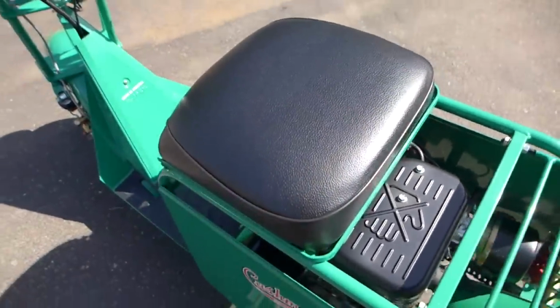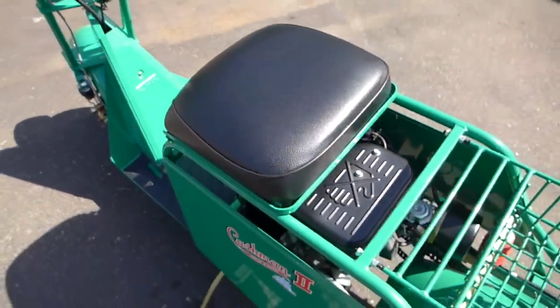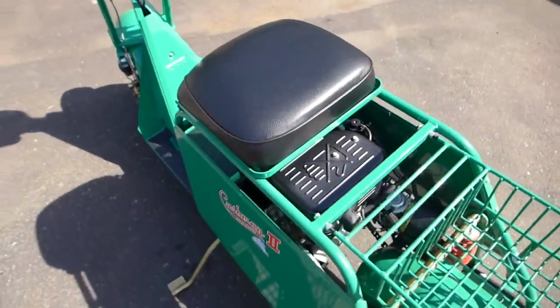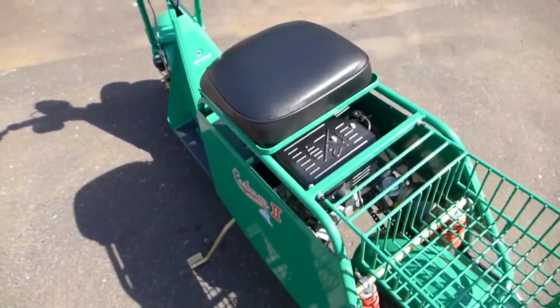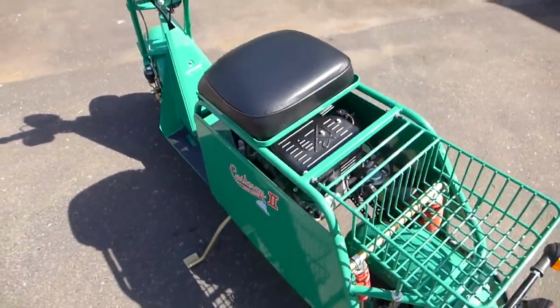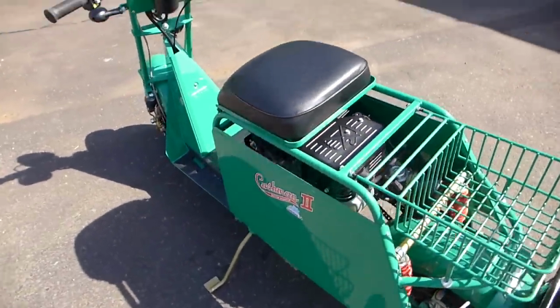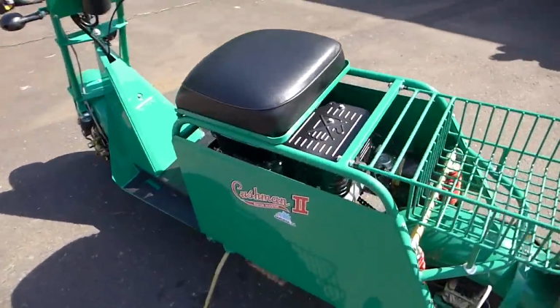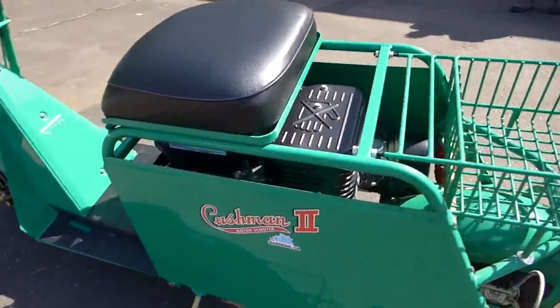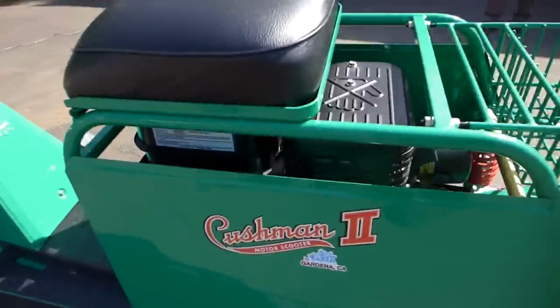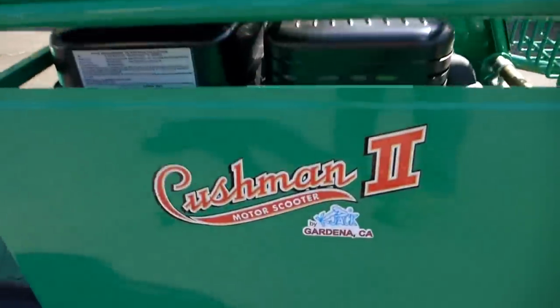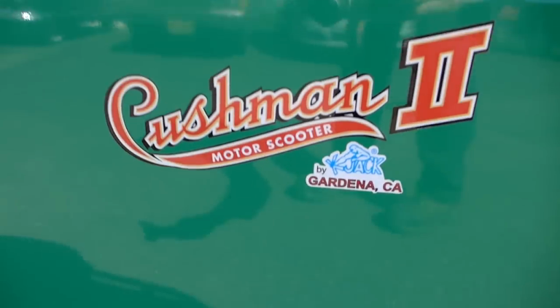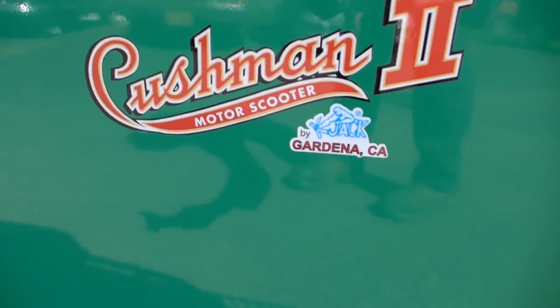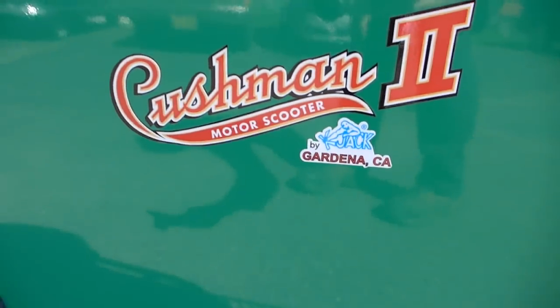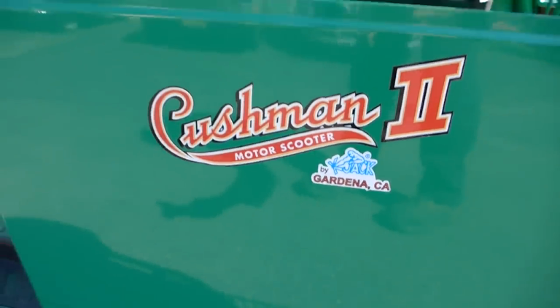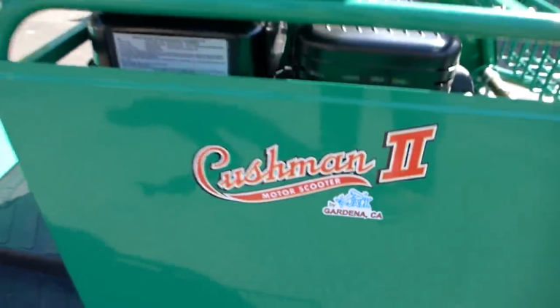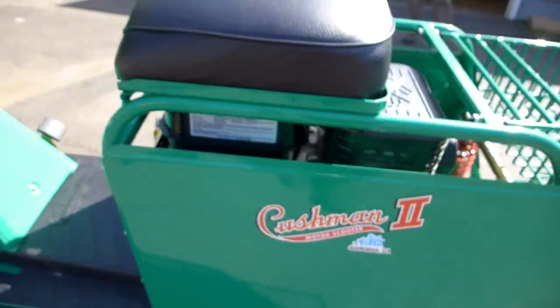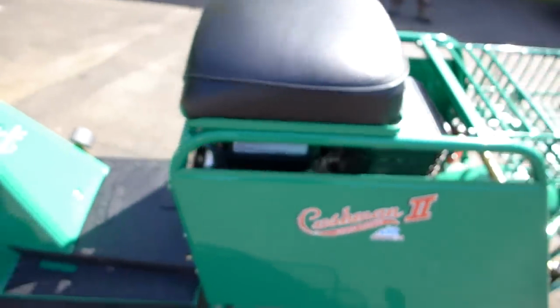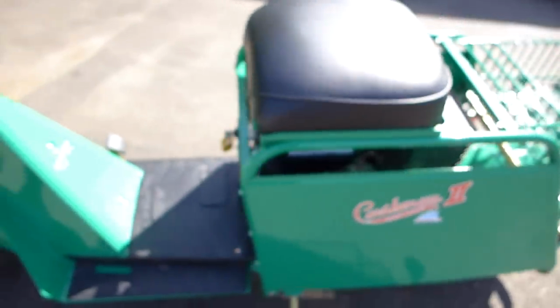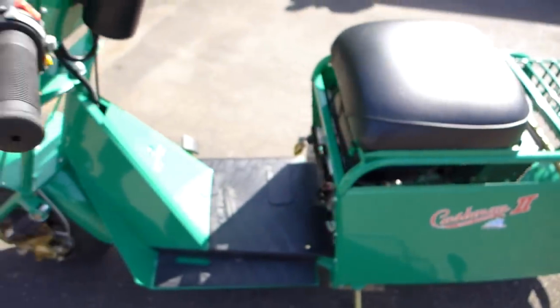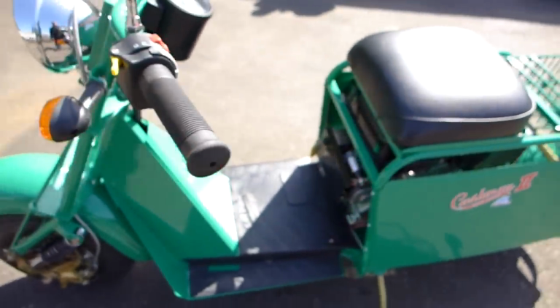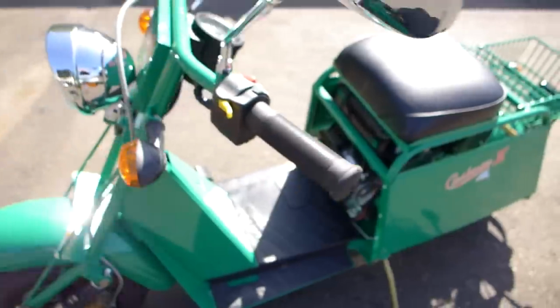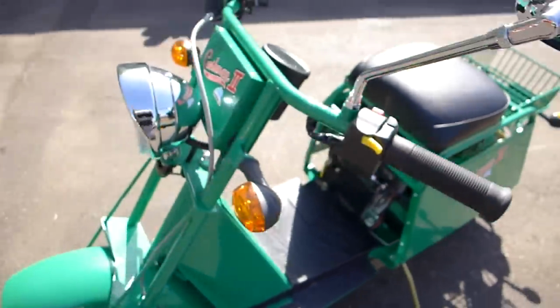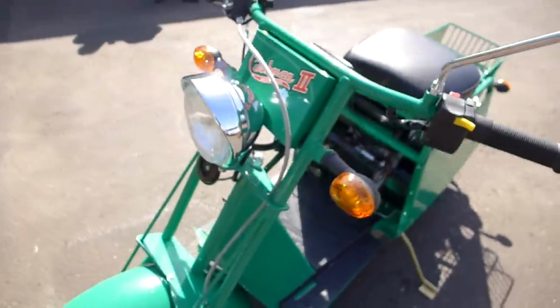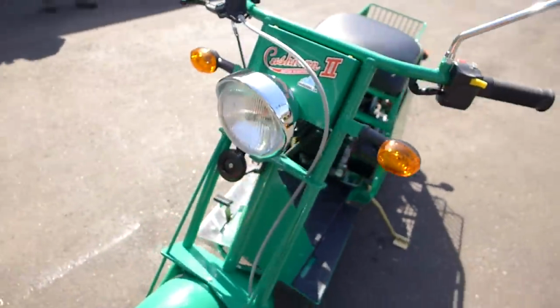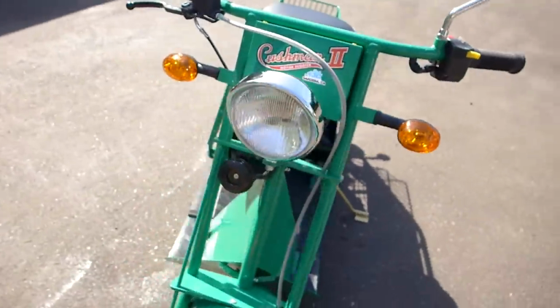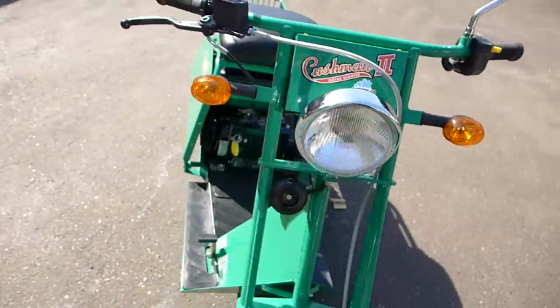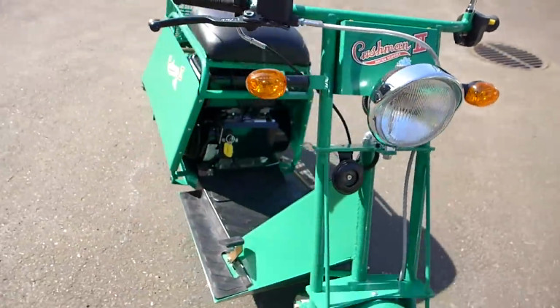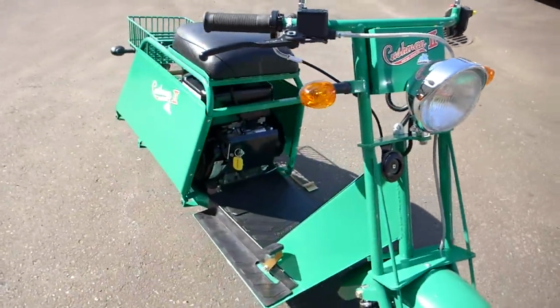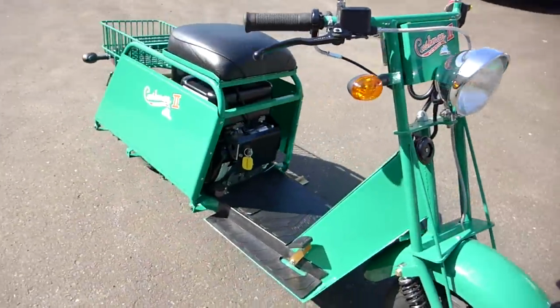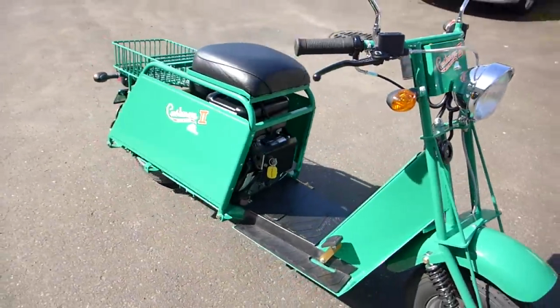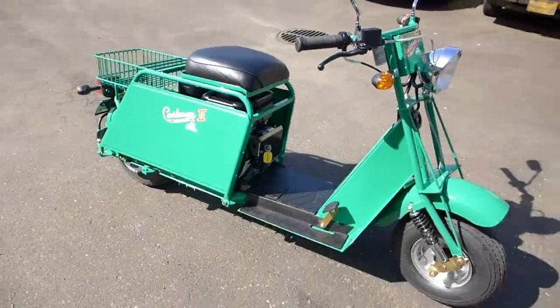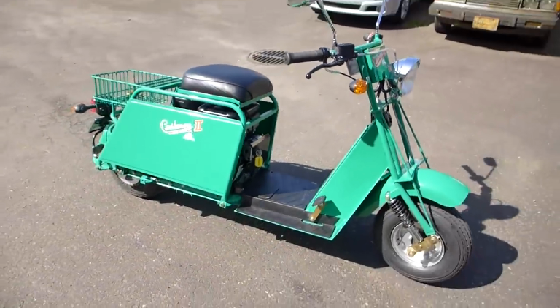What a neat scooter. It's a modern Cushman — Cushman 2. Really, really neat. Just got a chance to ride it.